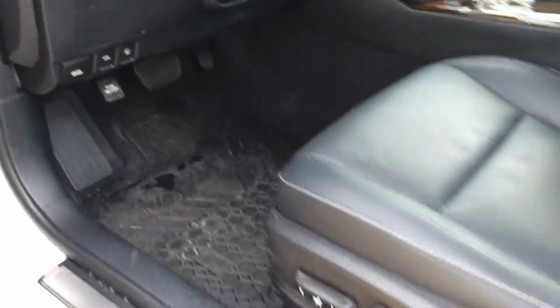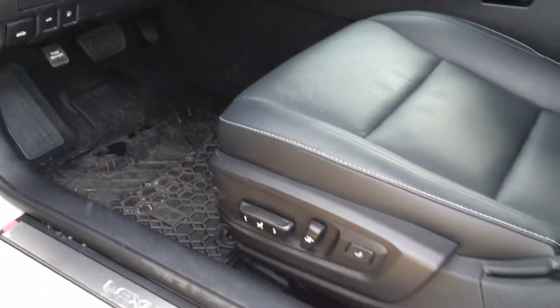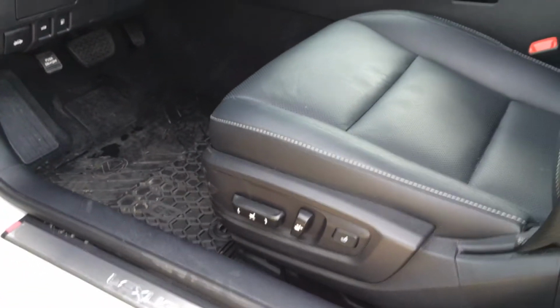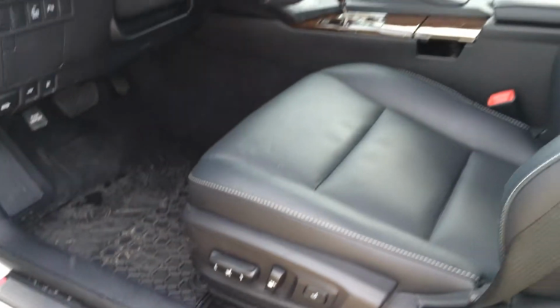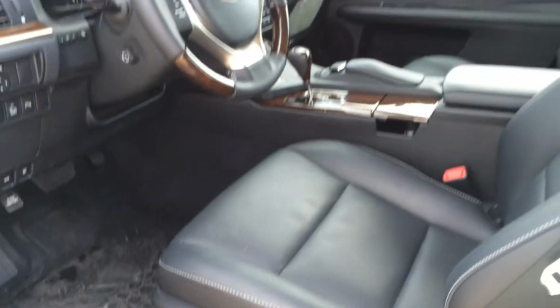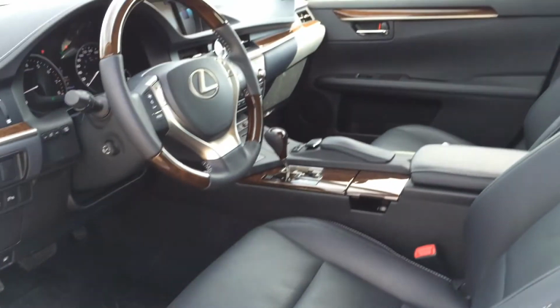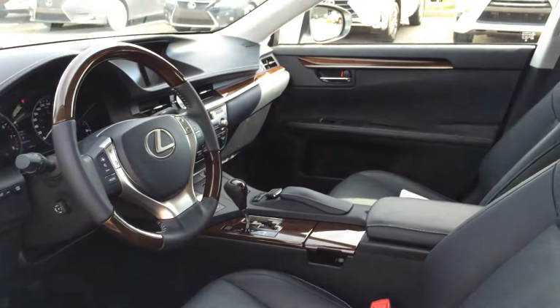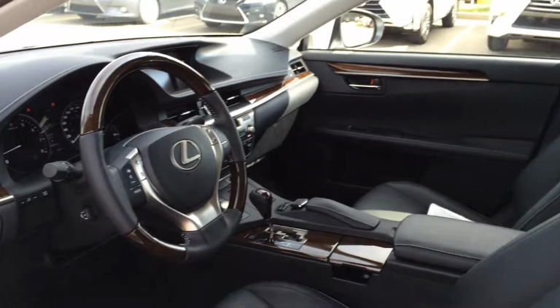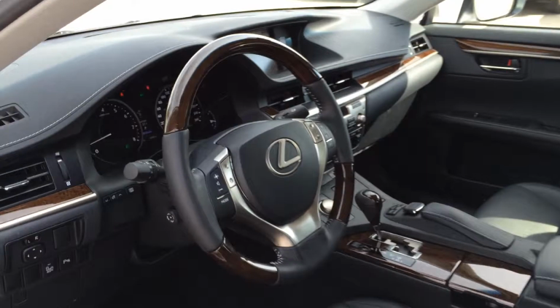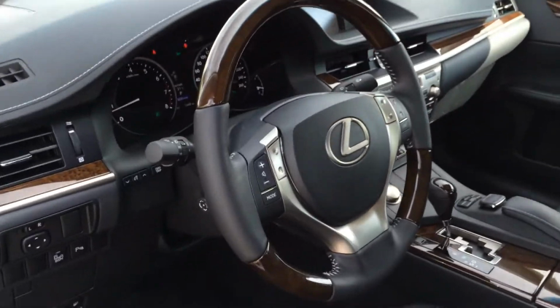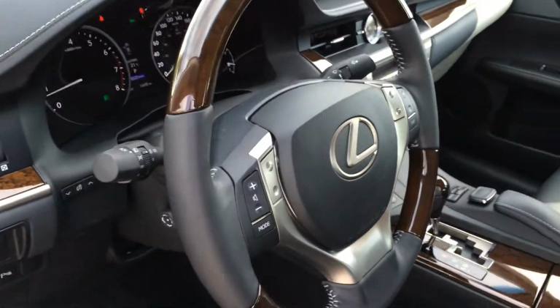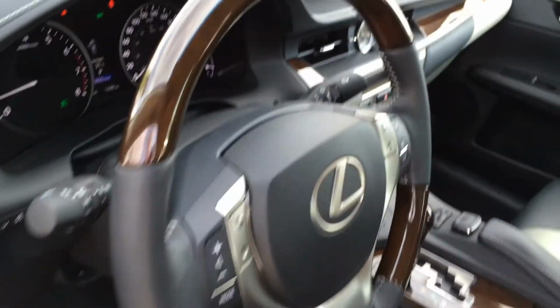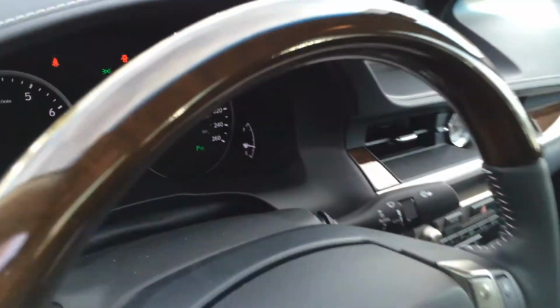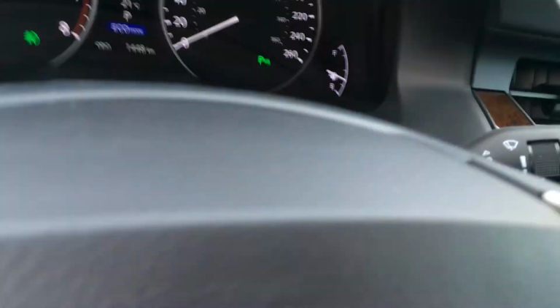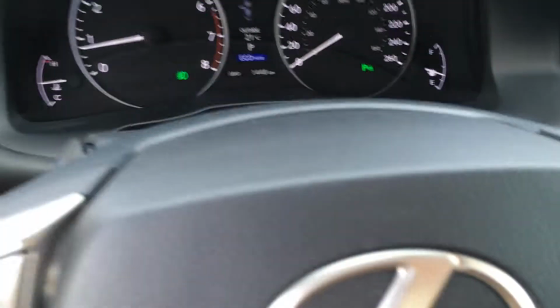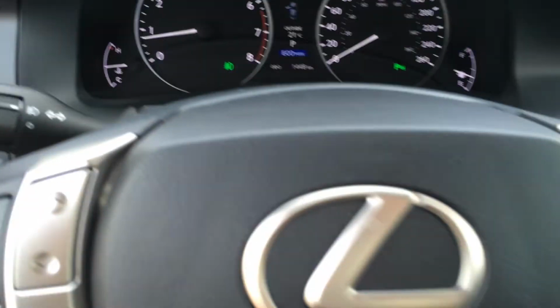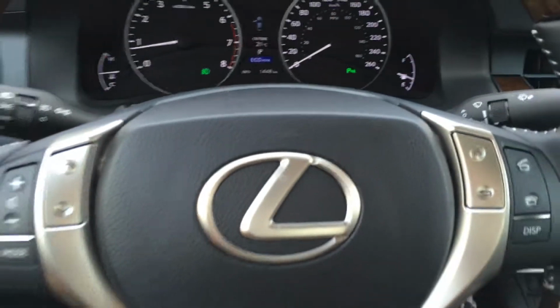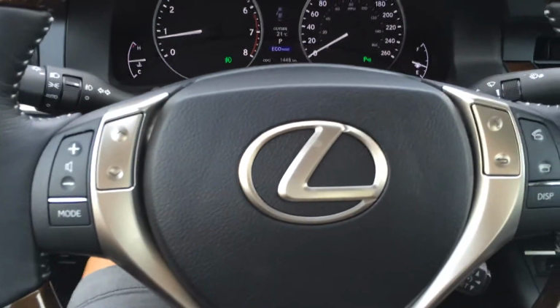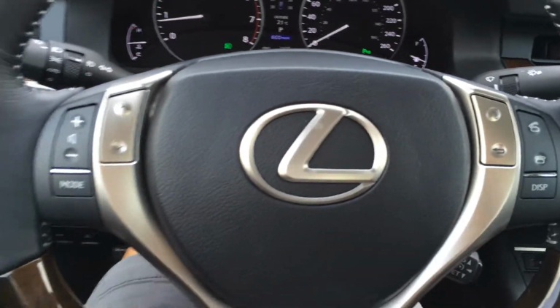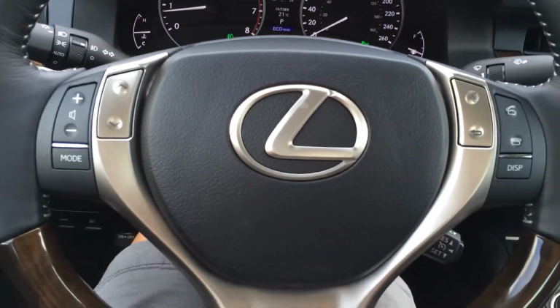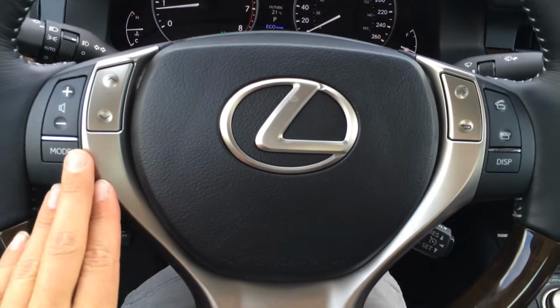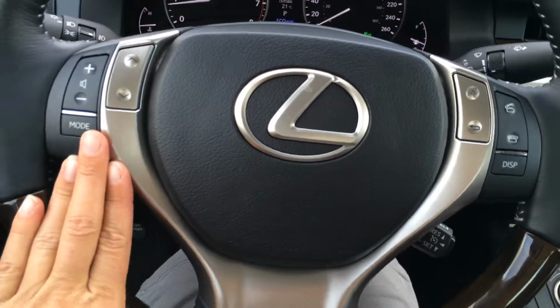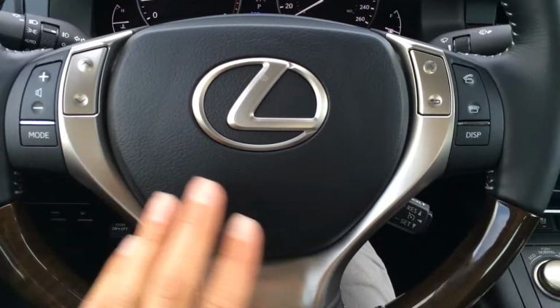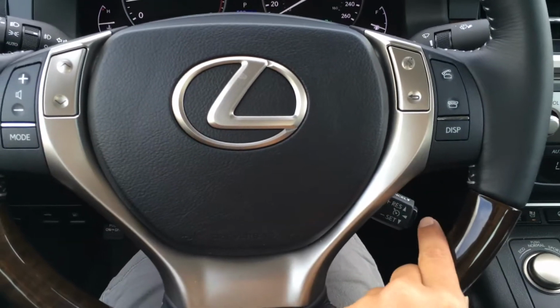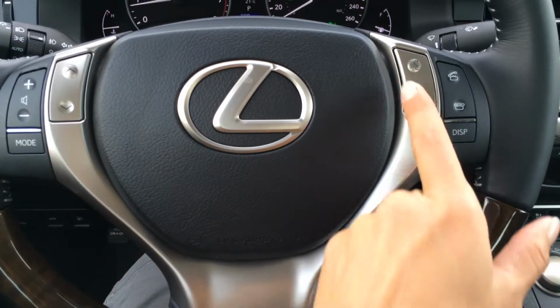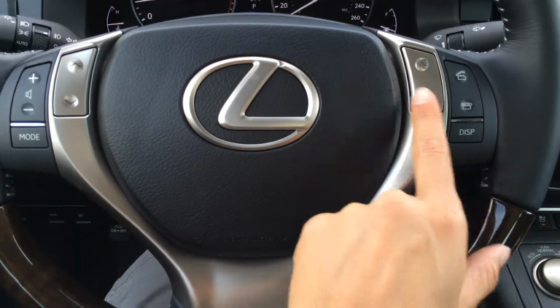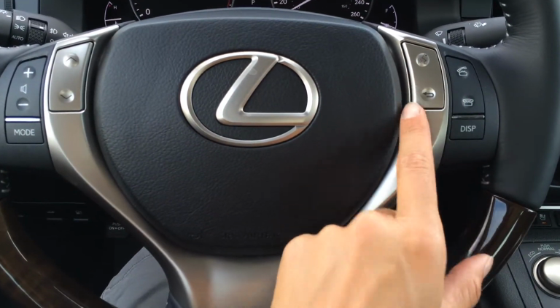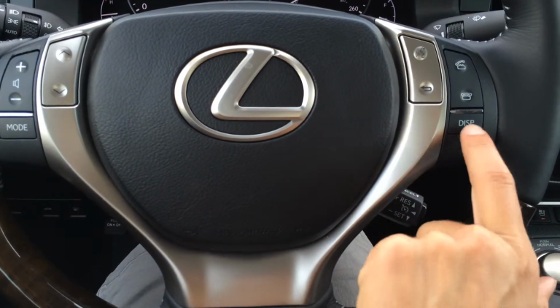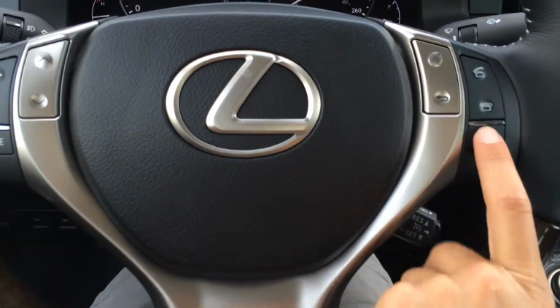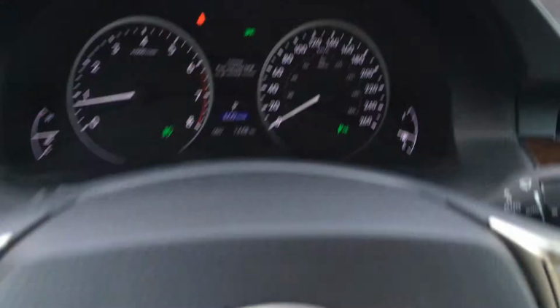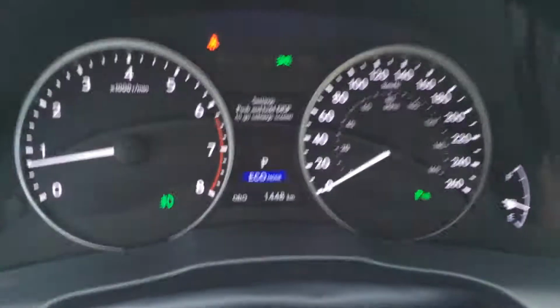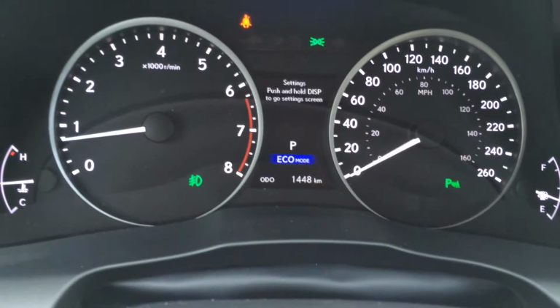Power adjustable front seats — they both have lumbar support and adjustable headrests. Power tilt and a telescopic steering wheel. It's heated, leather and wood wrapped. You have audio controls on it as well as cruise control and hands-free communication.